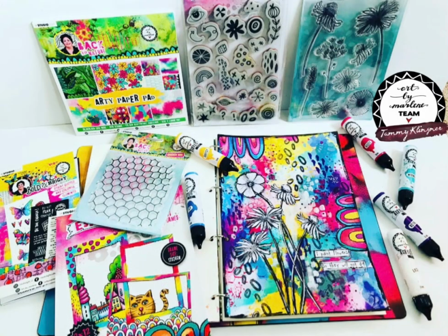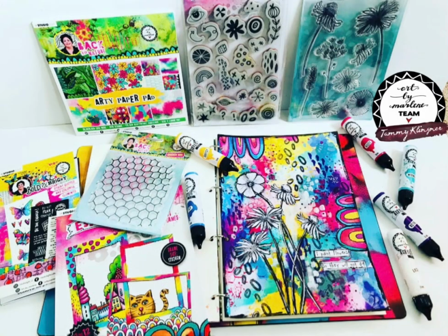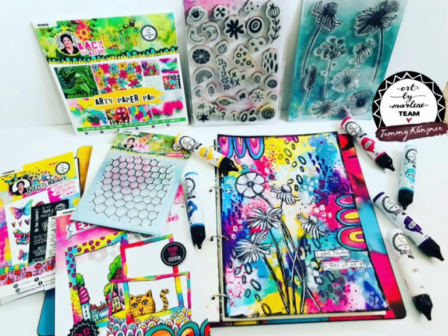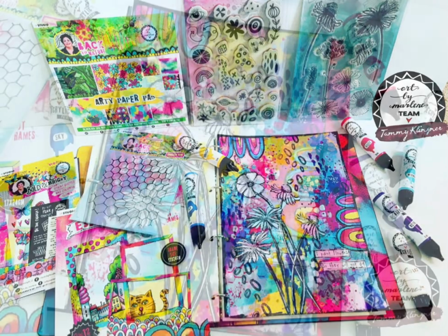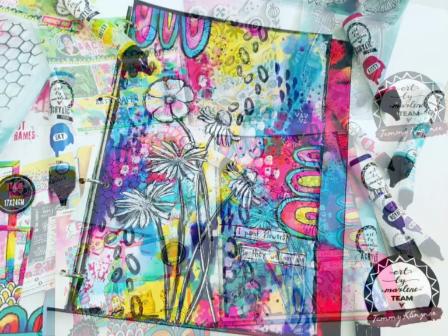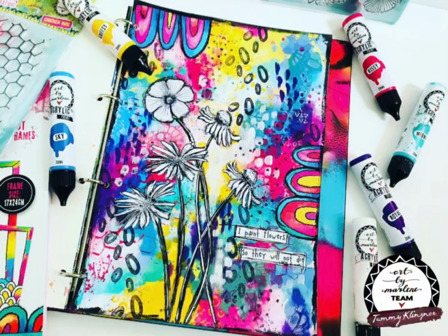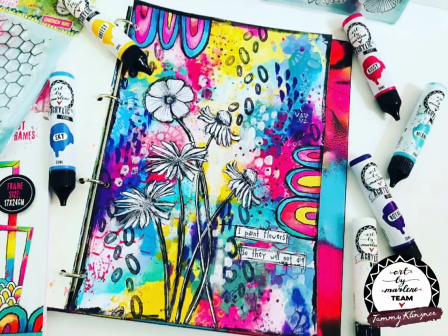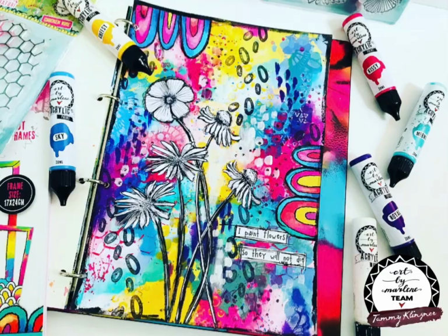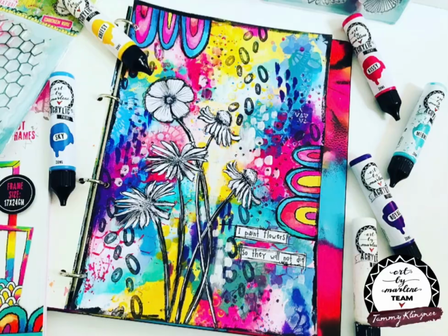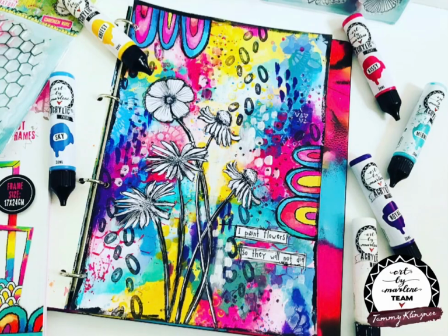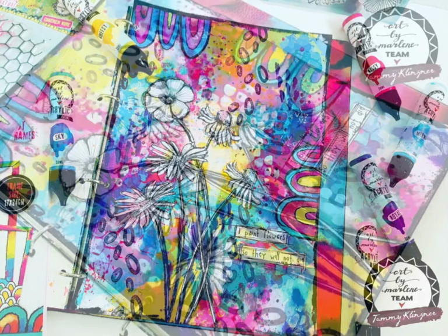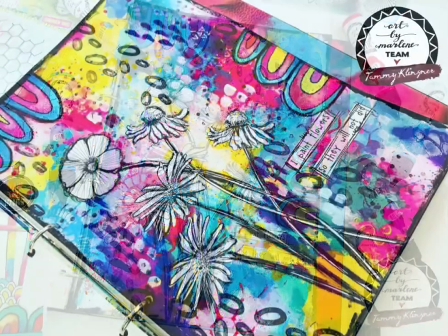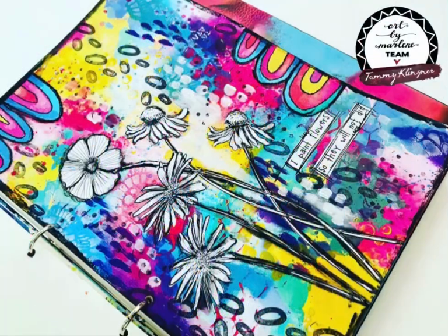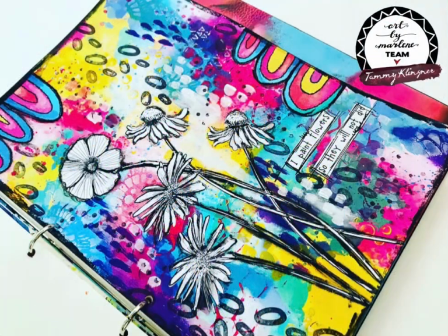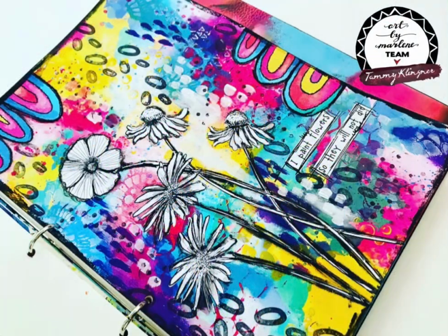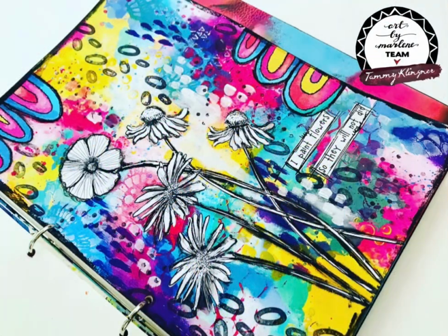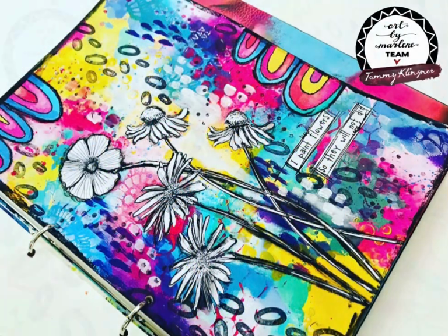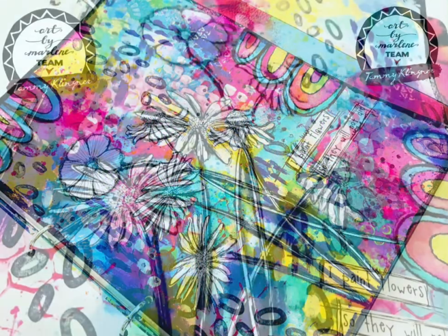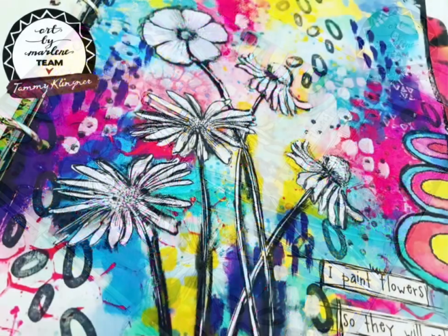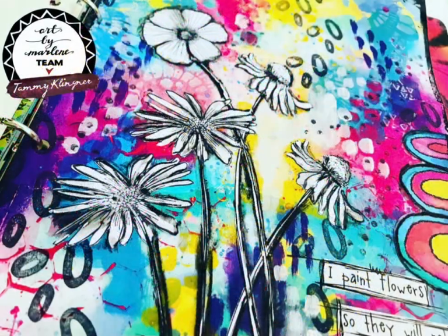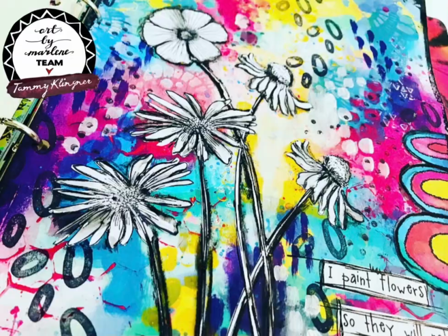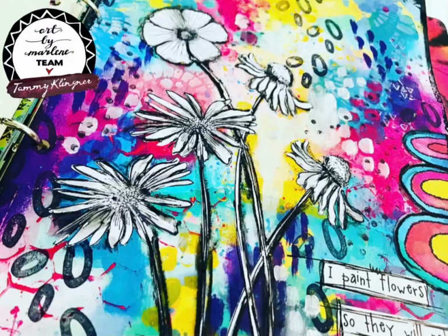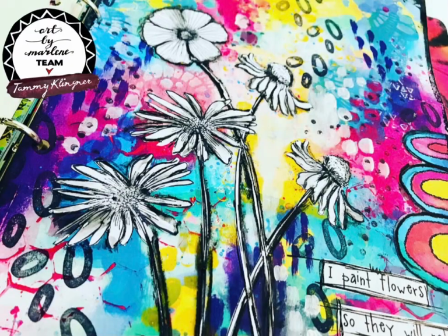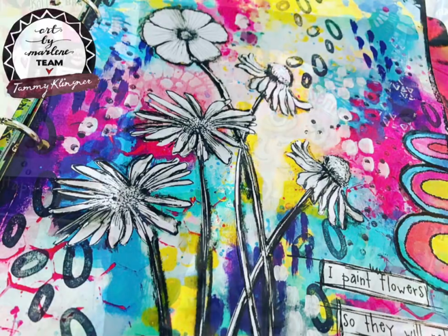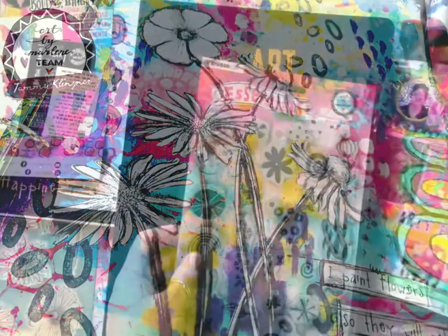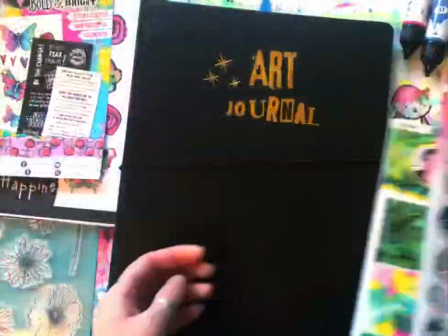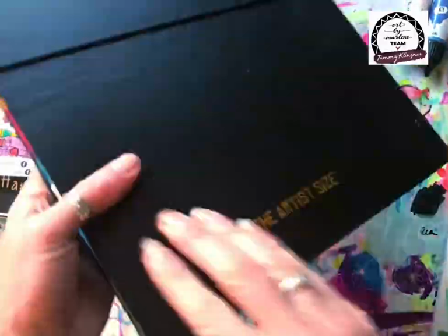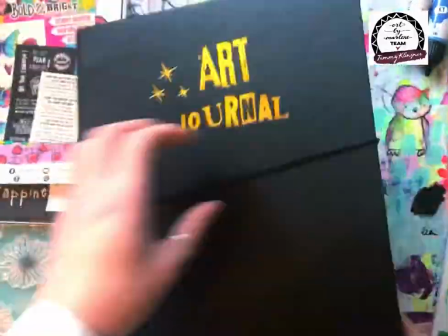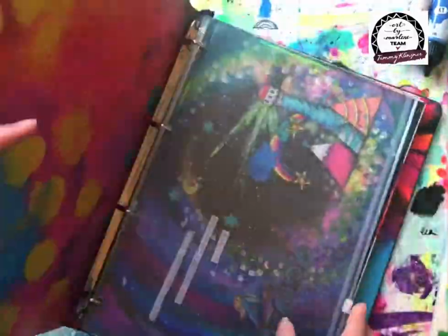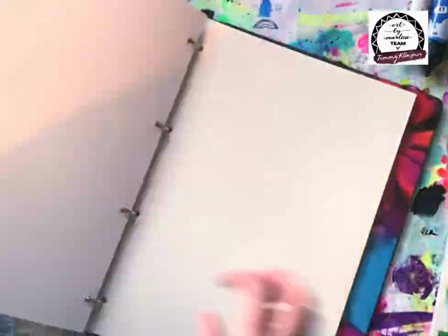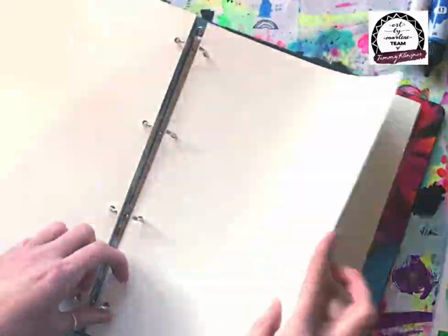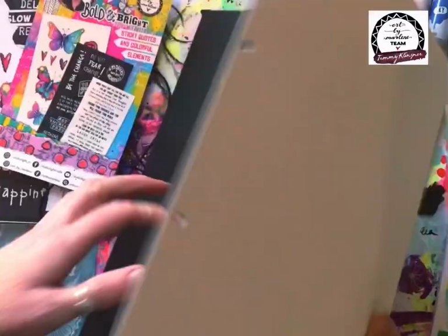Hi everyone, it's Tam Baramba here, also known as Tammy Klinger, joining you today with another Art by Marlene art journal page. This is the one I've created here with some of the new Back to Nature and Essentials products that are available right now.